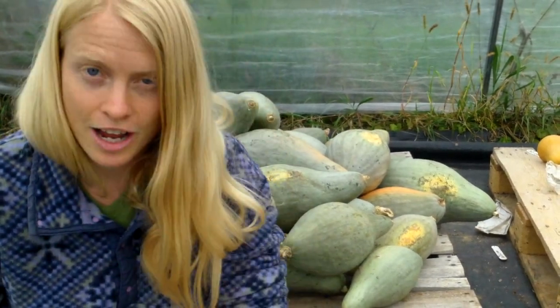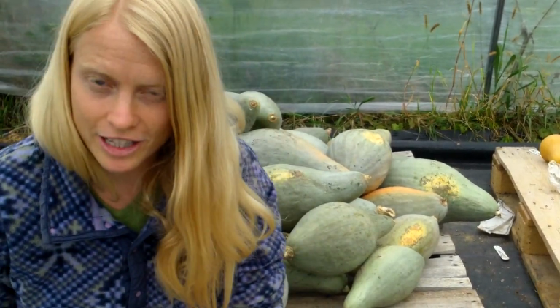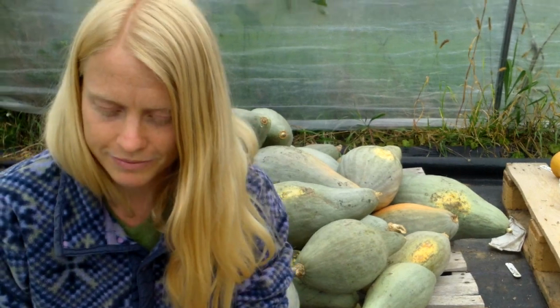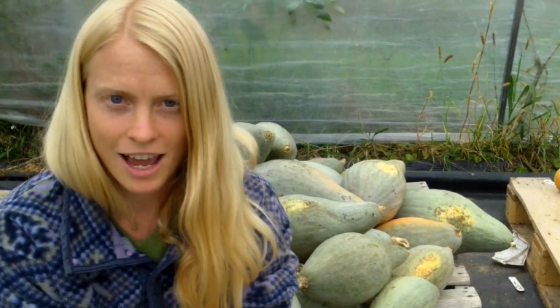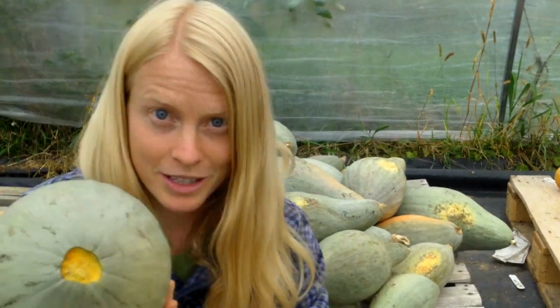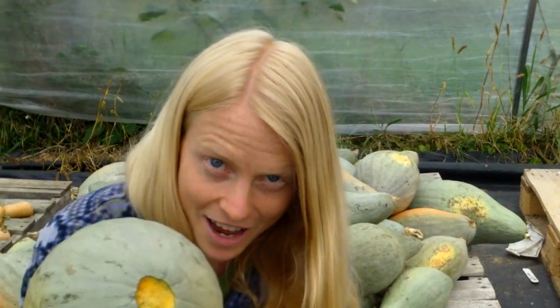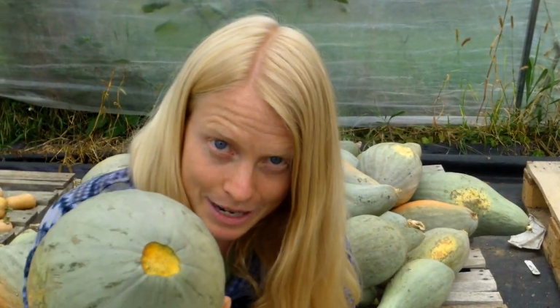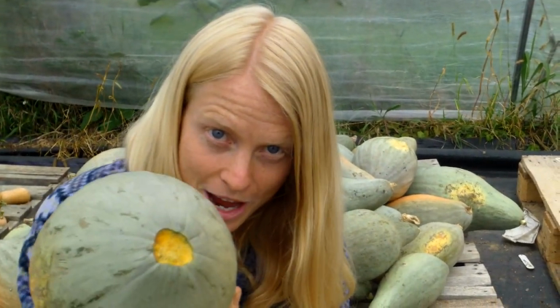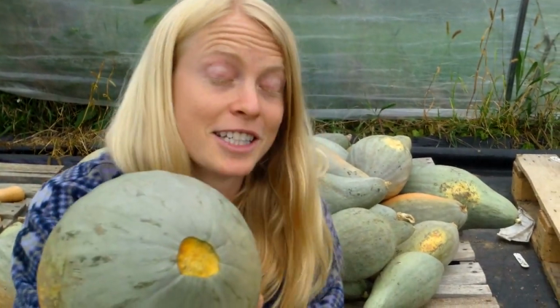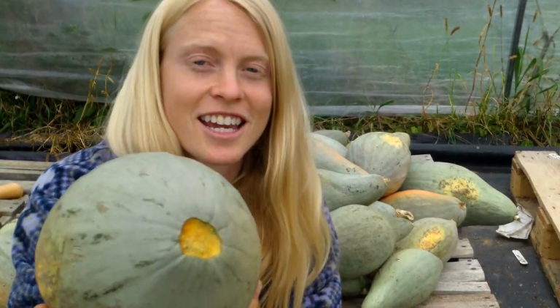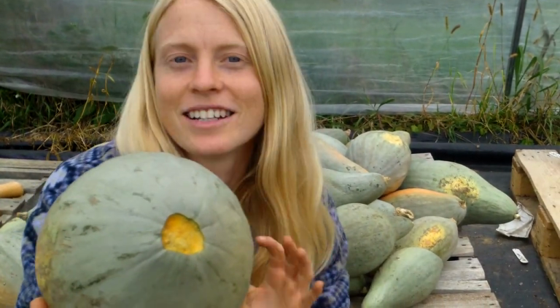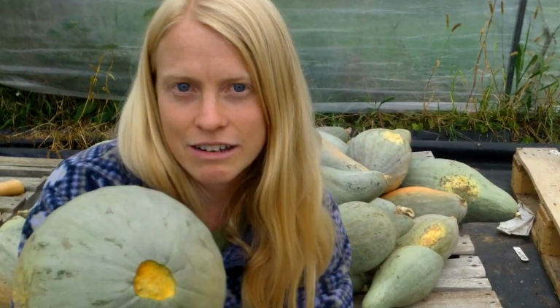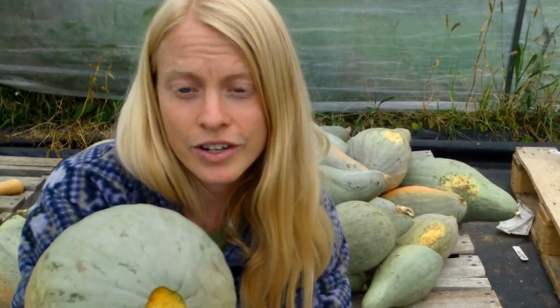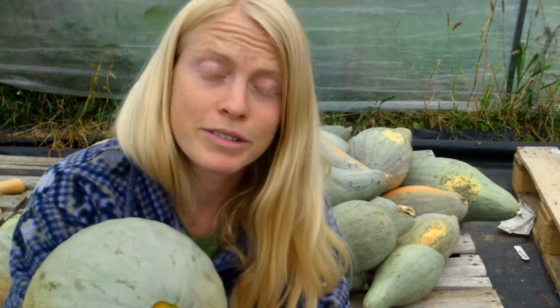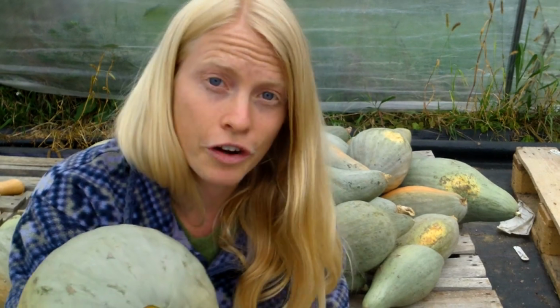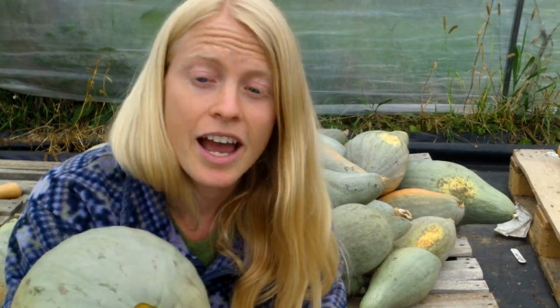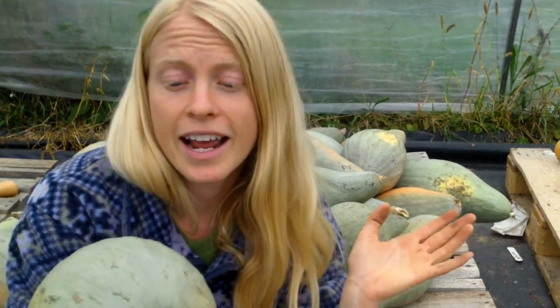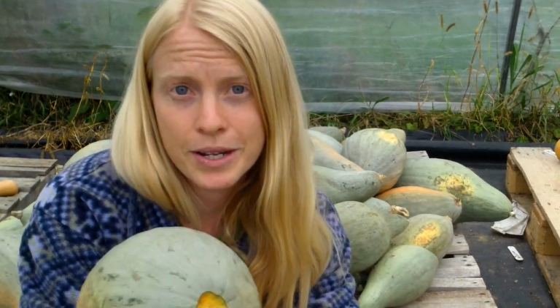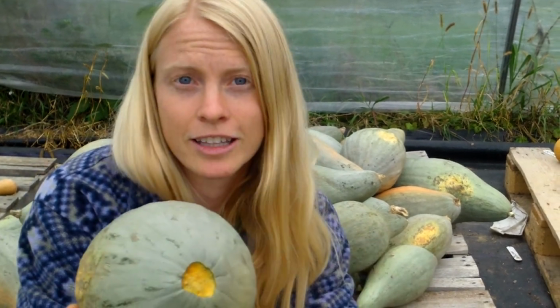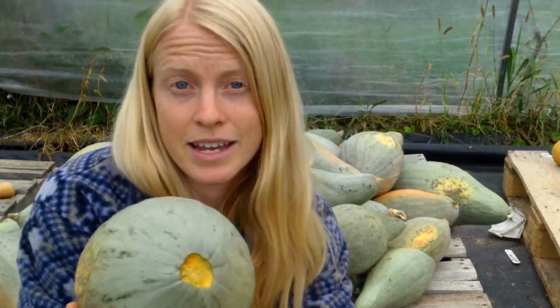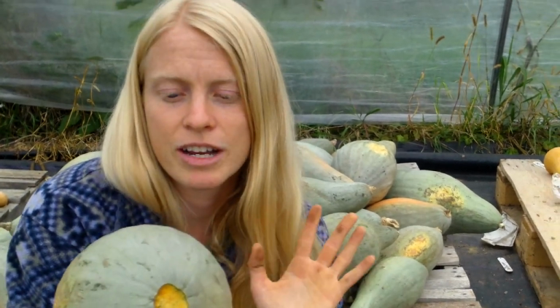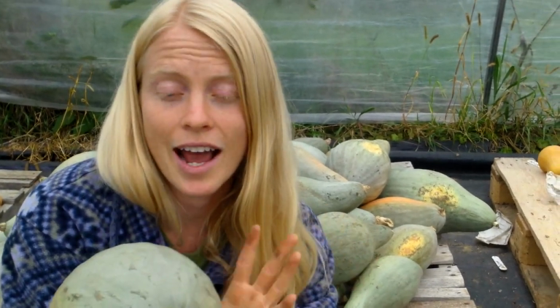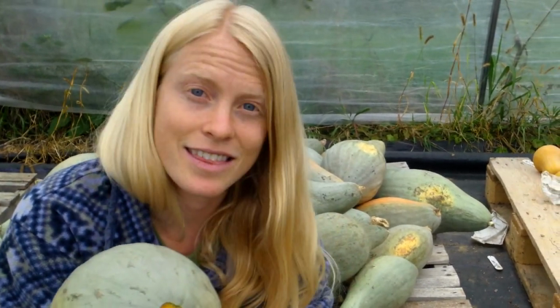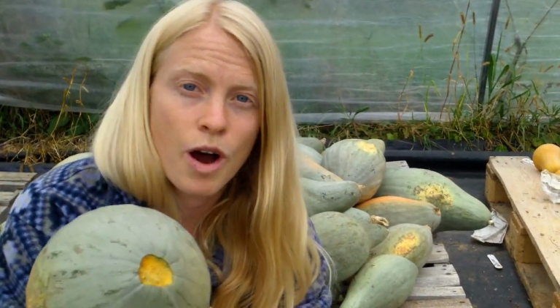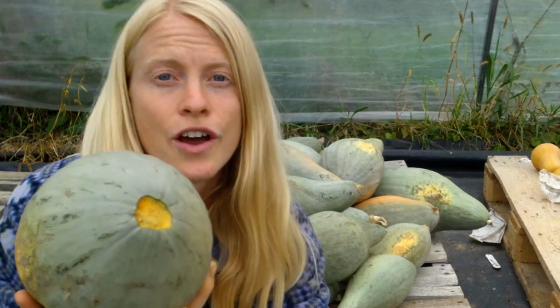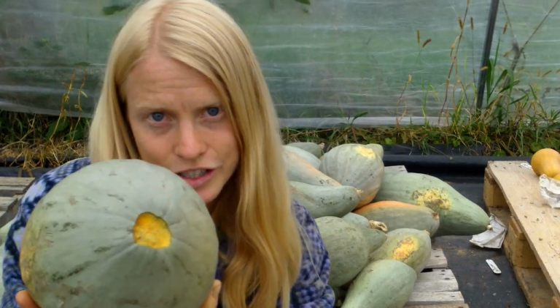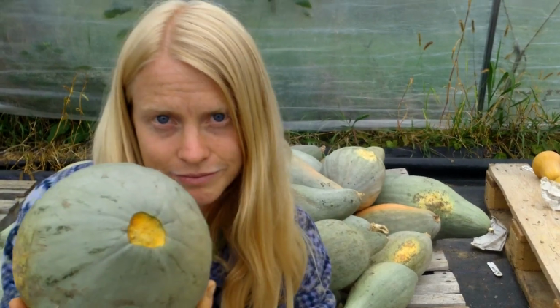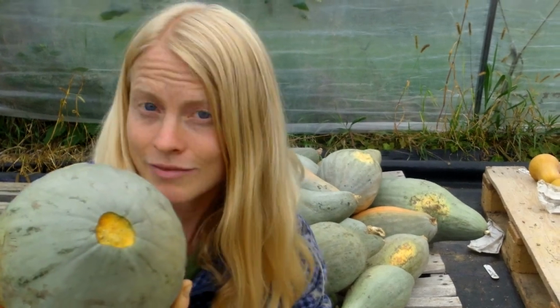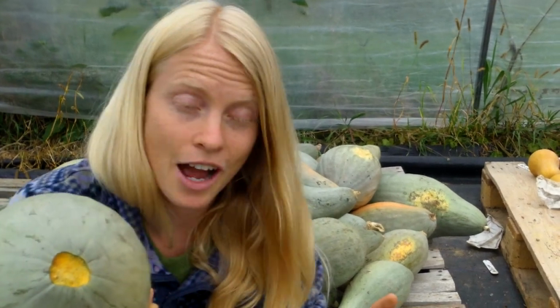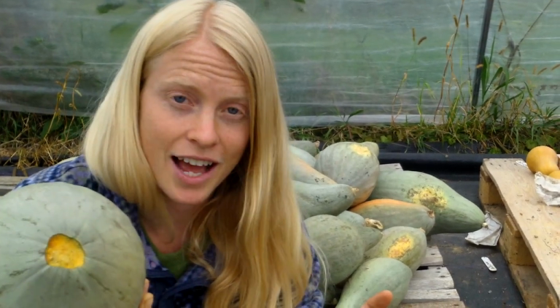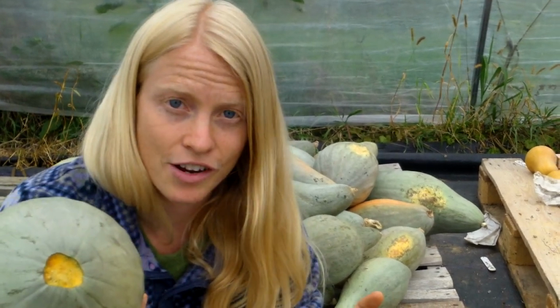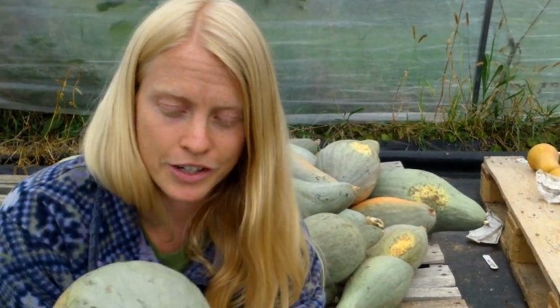Take a look at this one — I lopped the entire stem off by mistake, but it's not the end of the world. I'm still curing it, but I am putting it in the bin to make sure that I eat this squash first, because it's not going to last as long as the others.